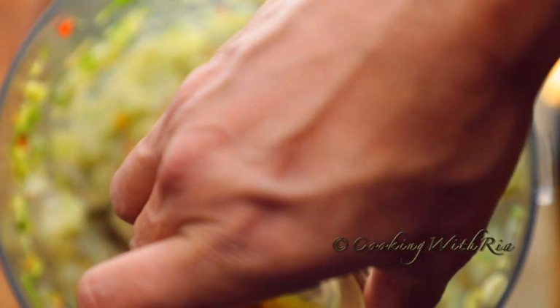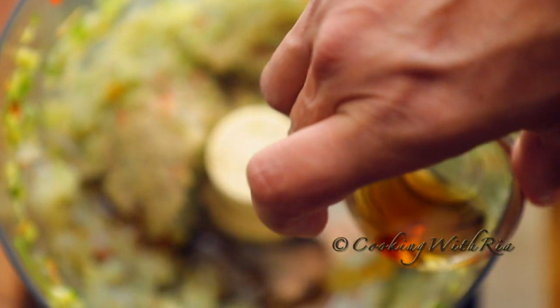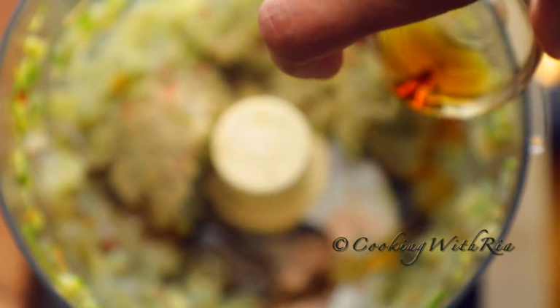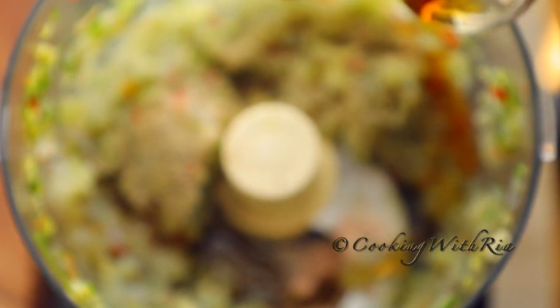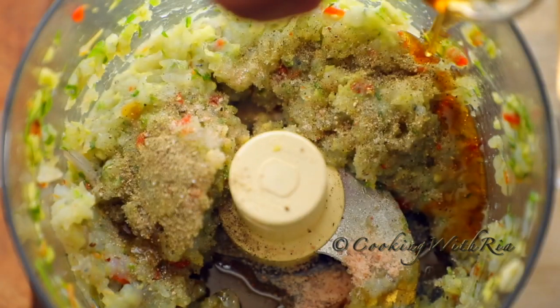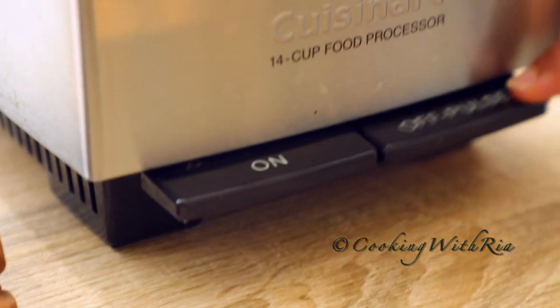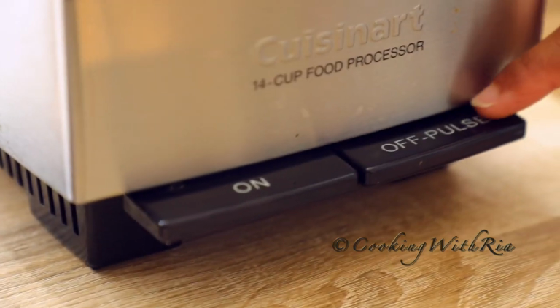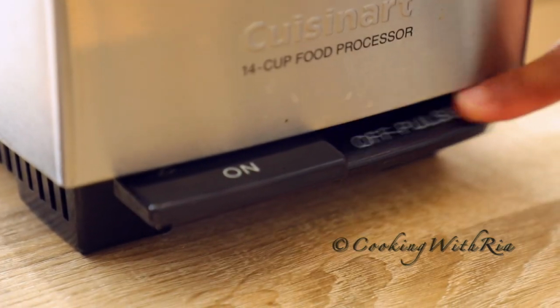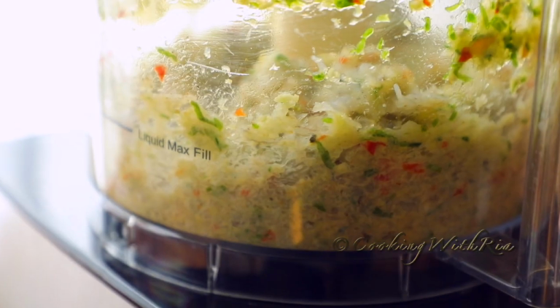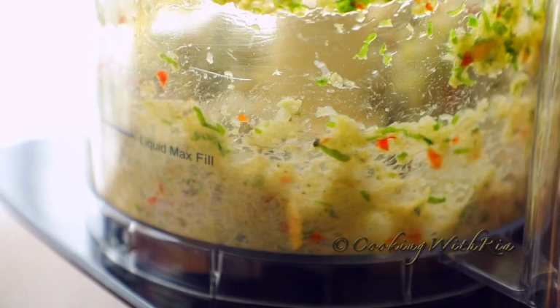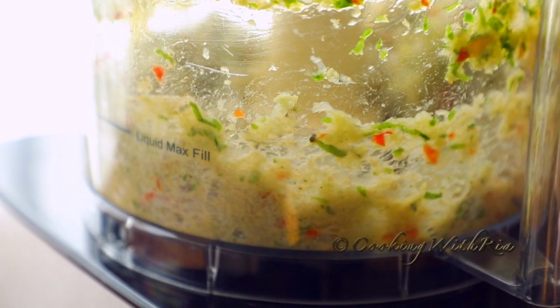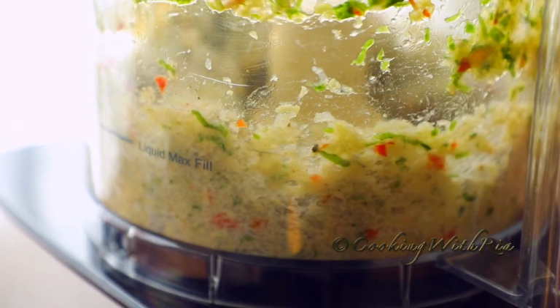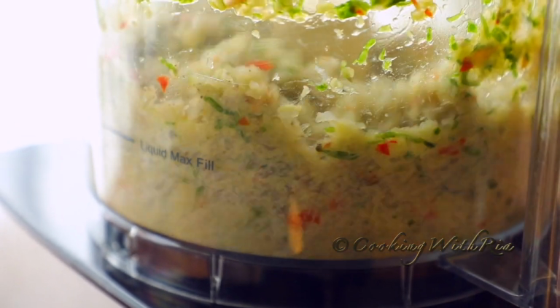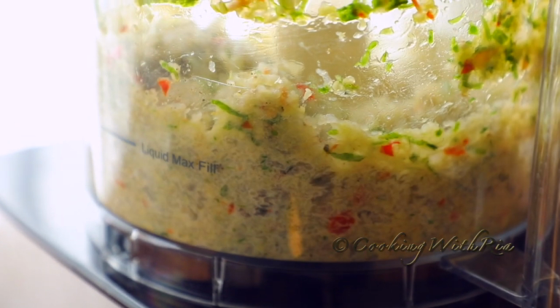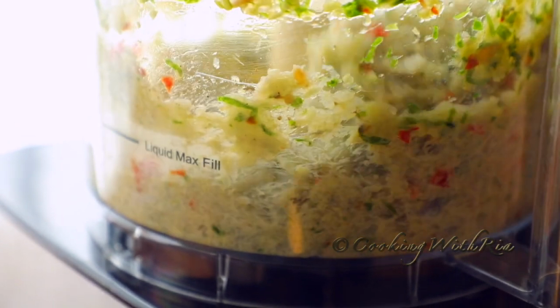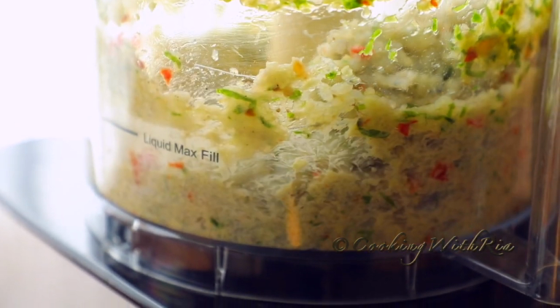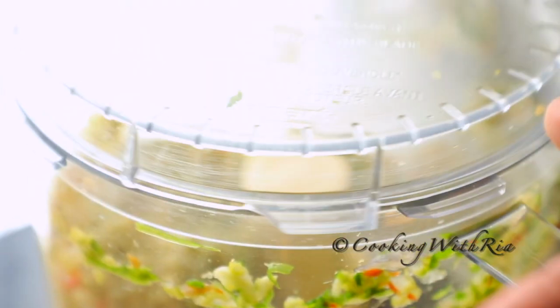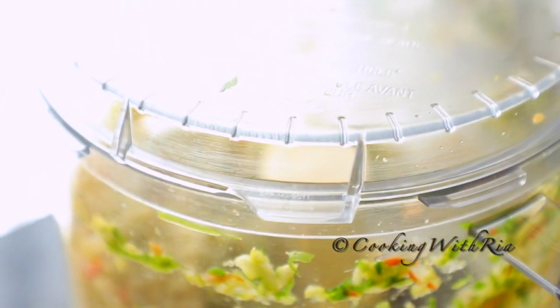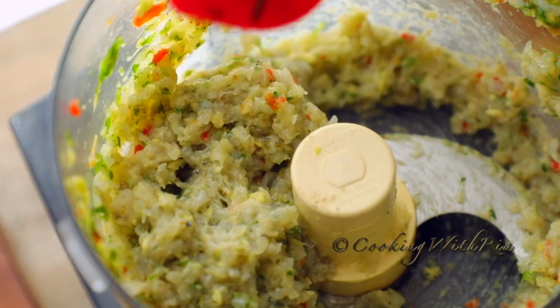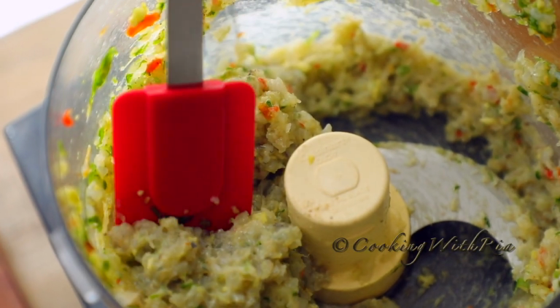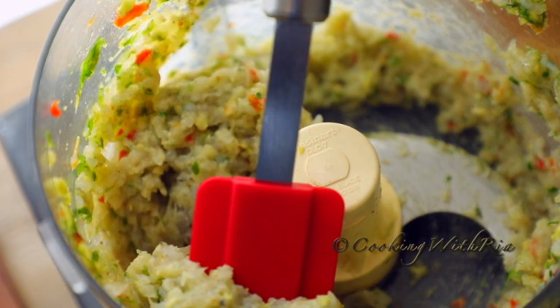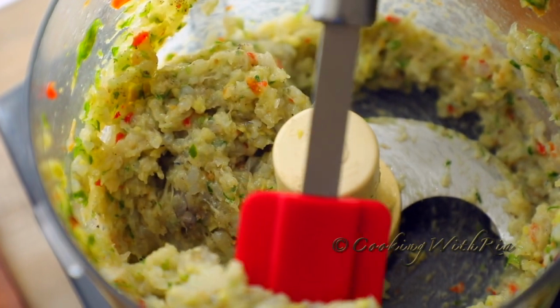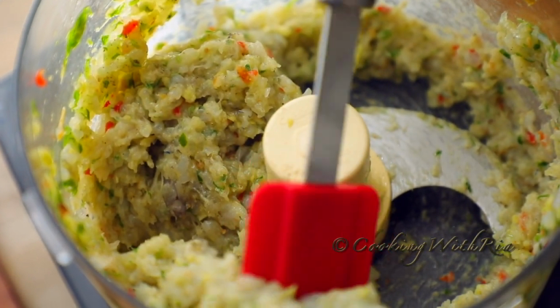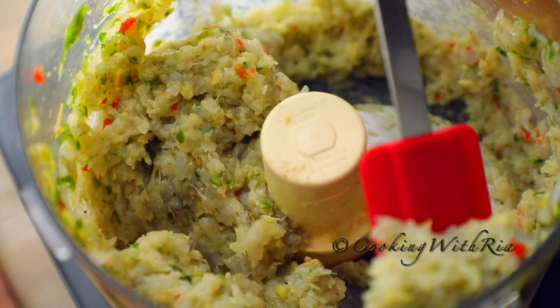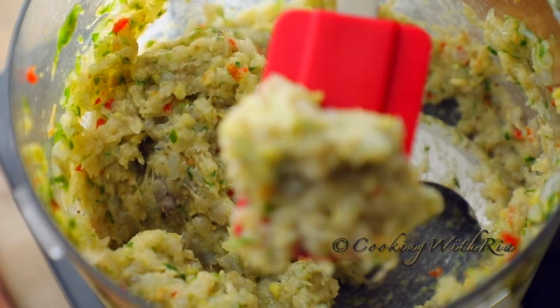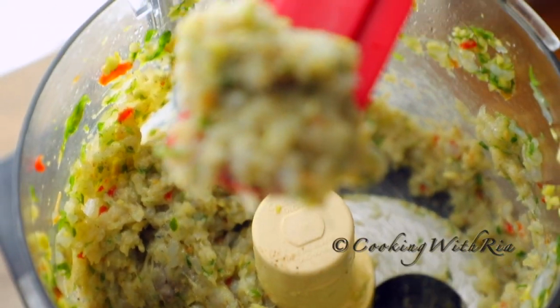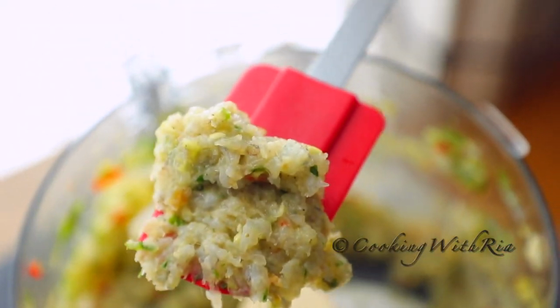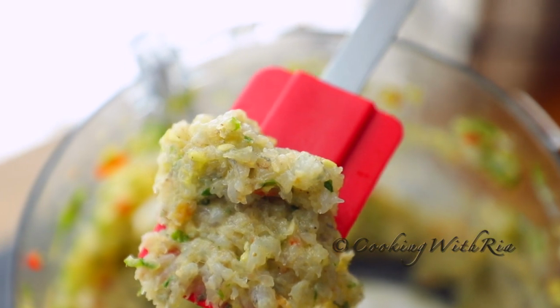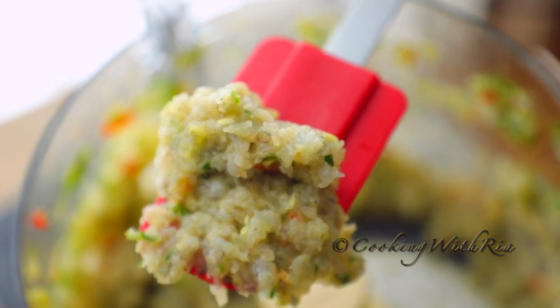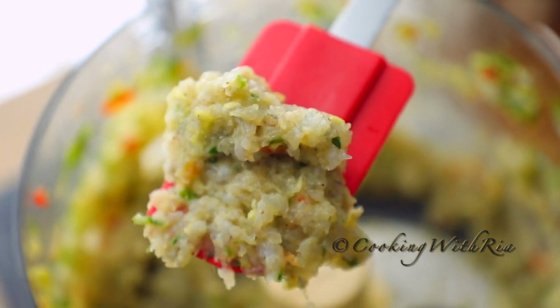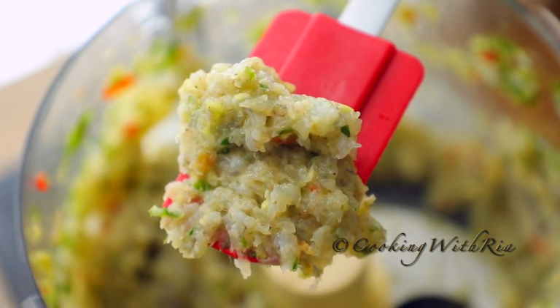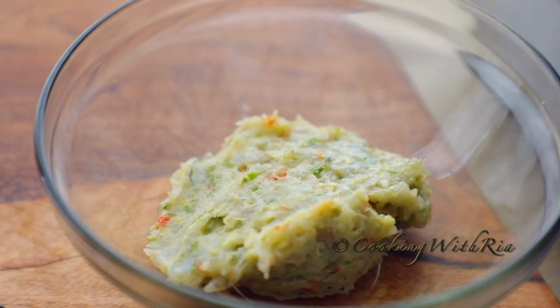If you don't have a food processor, feel free to chop by hand using a knife. If you're having a party and want to save time, you could make the filling a day ahead and place it in a sealed container in the refrigerator.